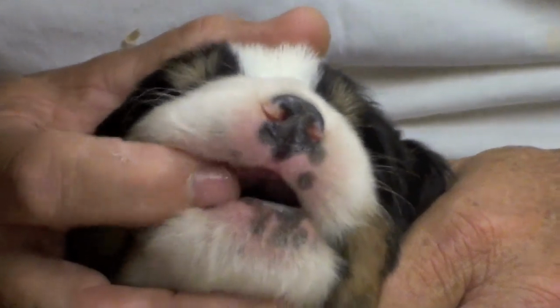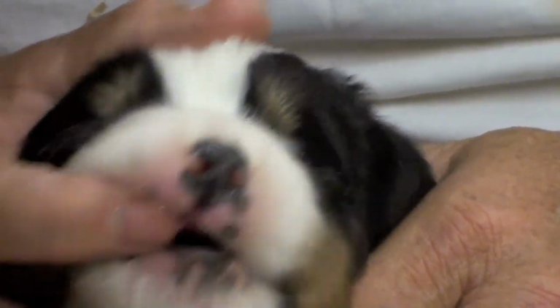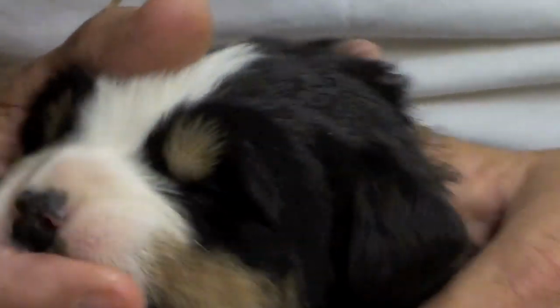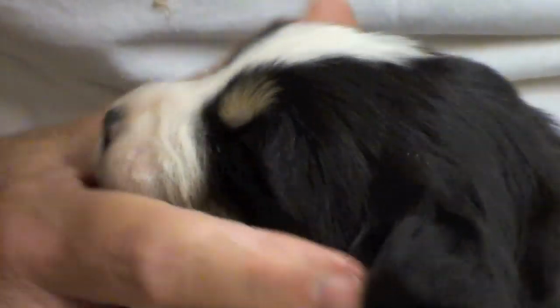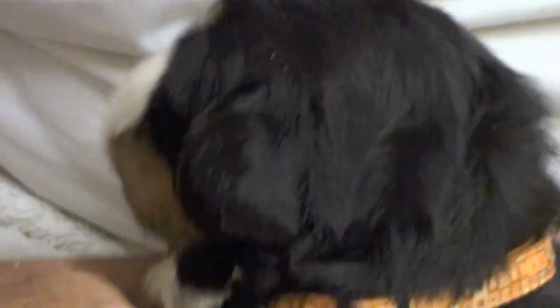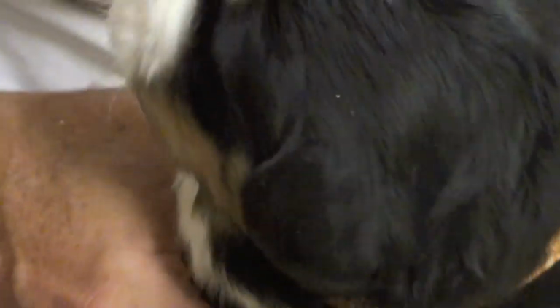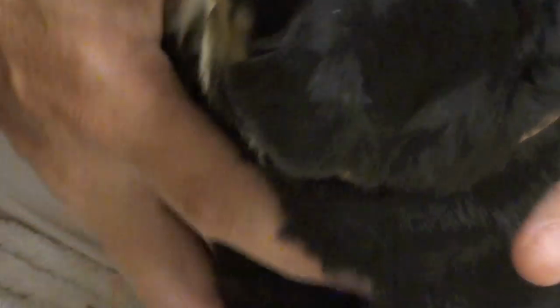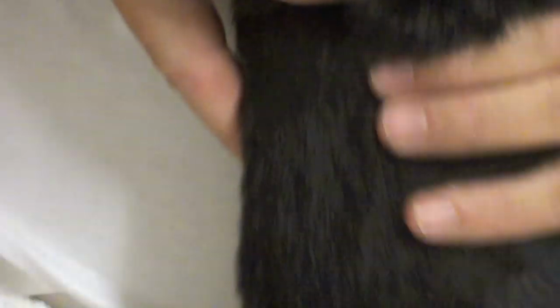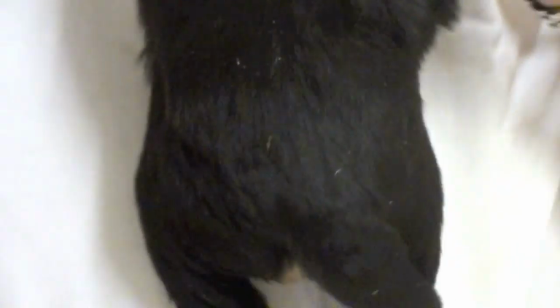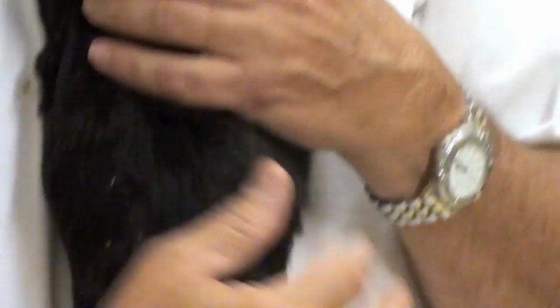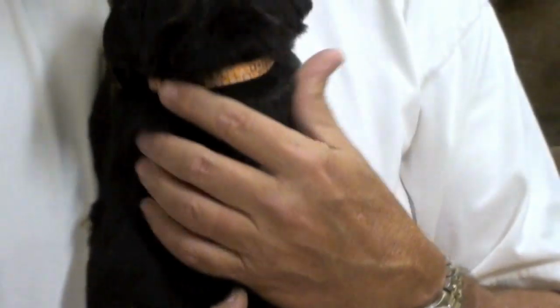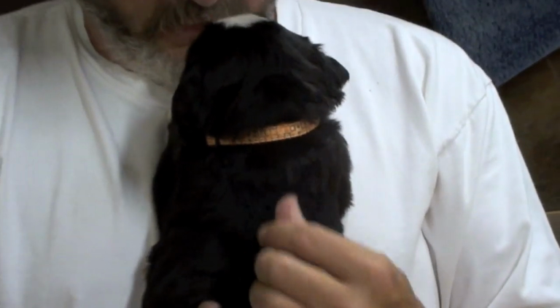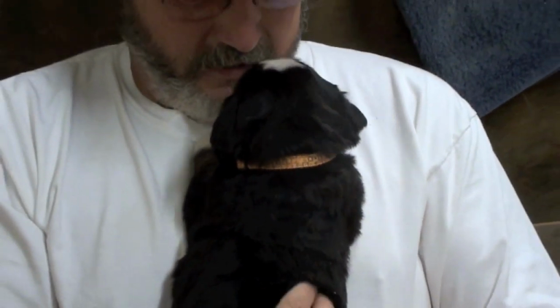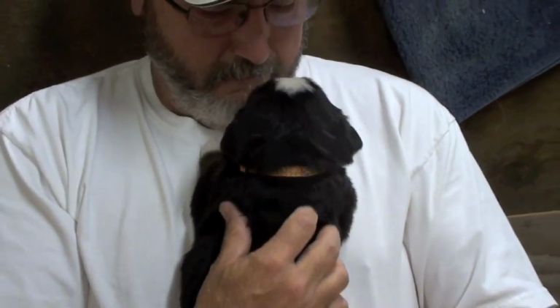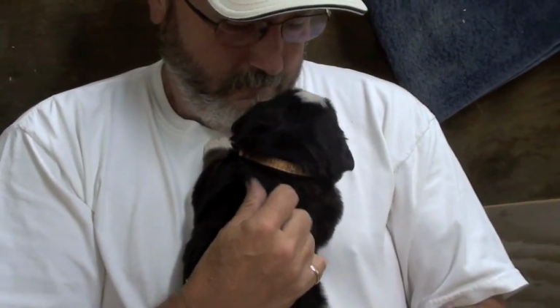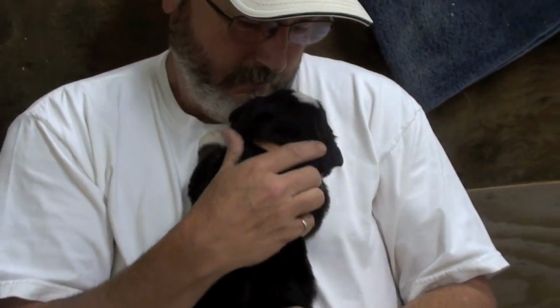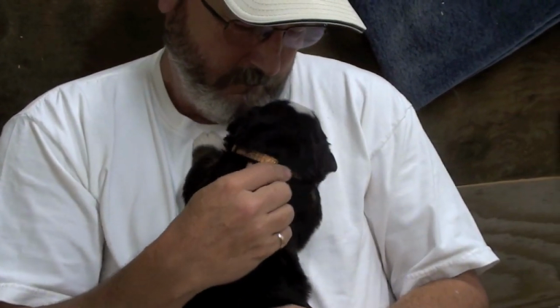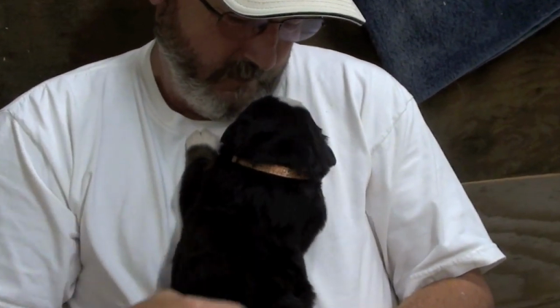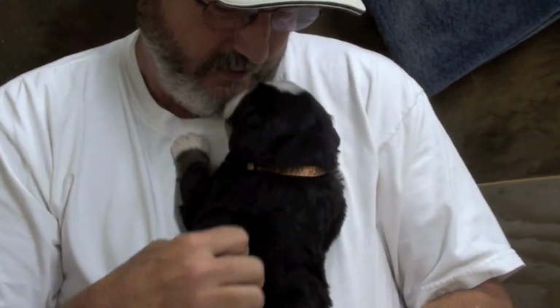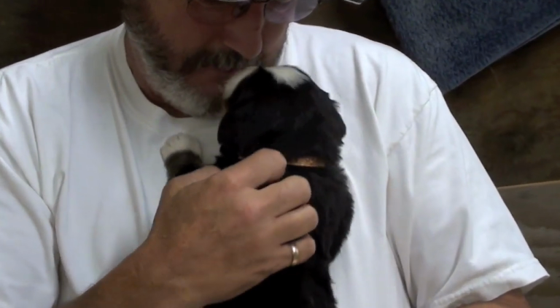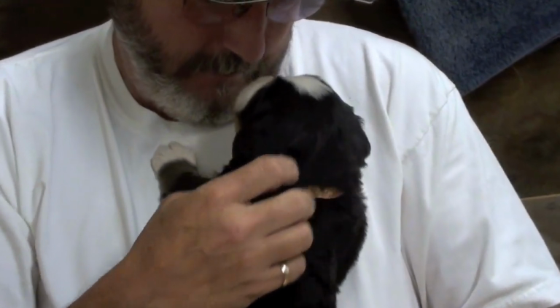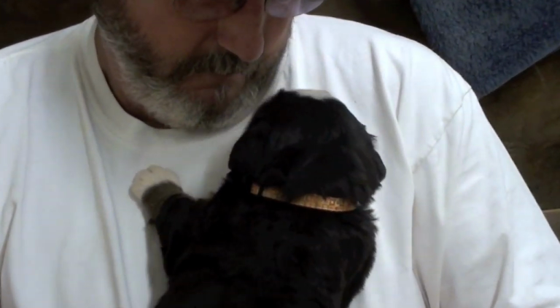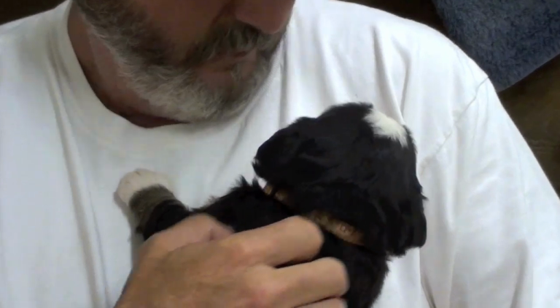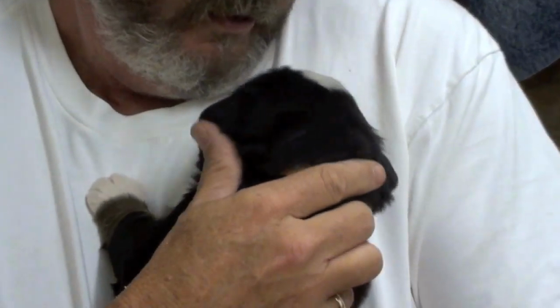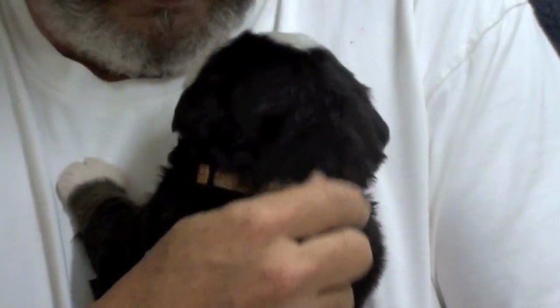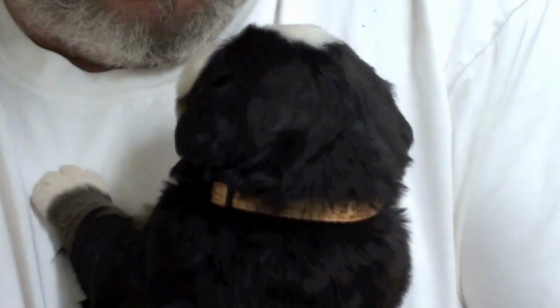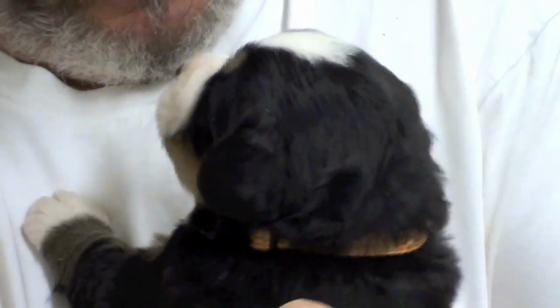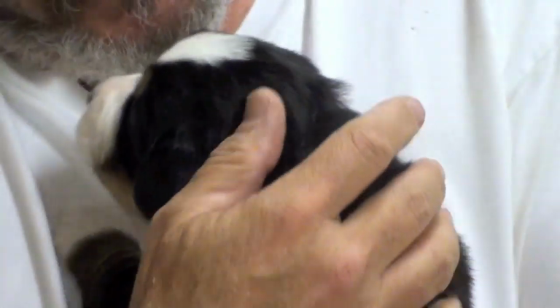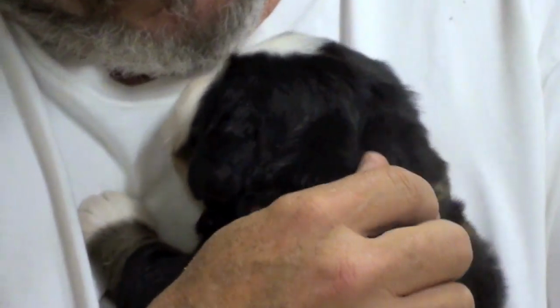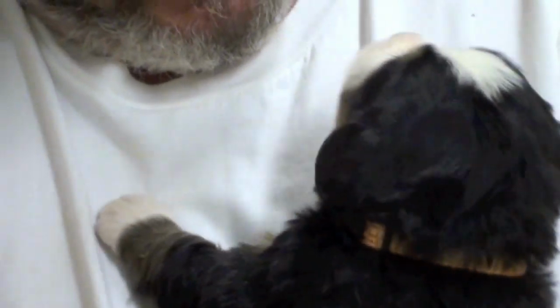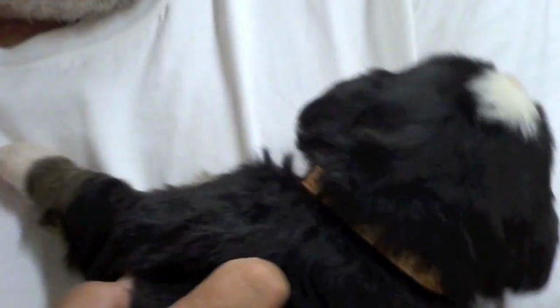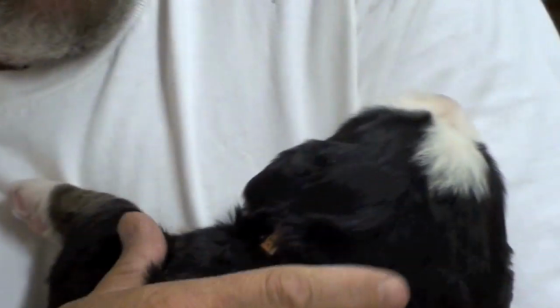You're going to moan and make those feet shake around. How you doing? You want to sleep, don't you? You're just going to look at me. You're such a good-looking little guy — he's going to be a big boy.